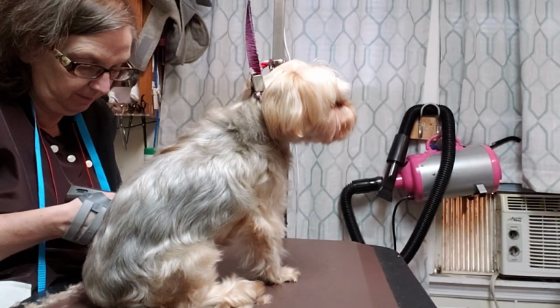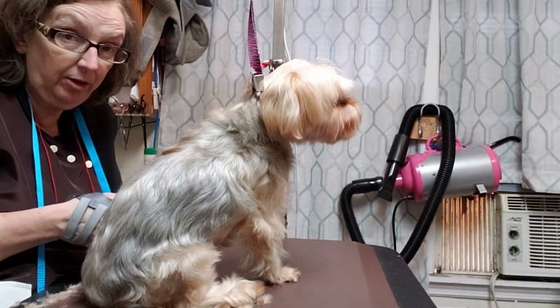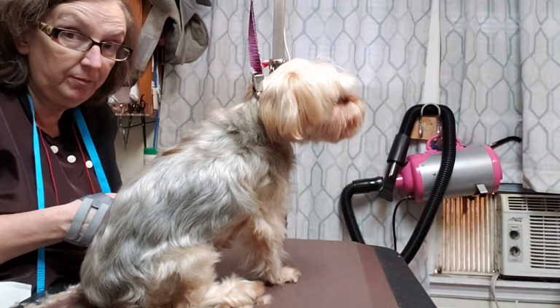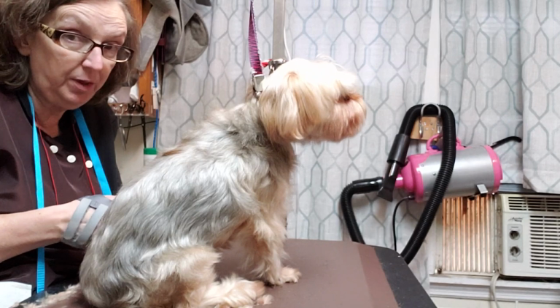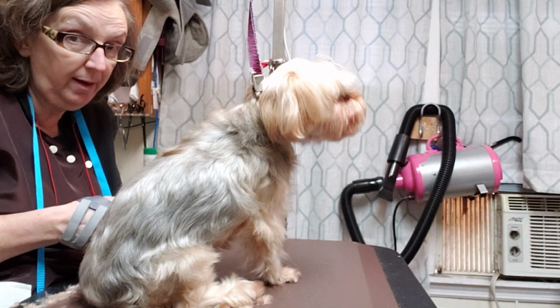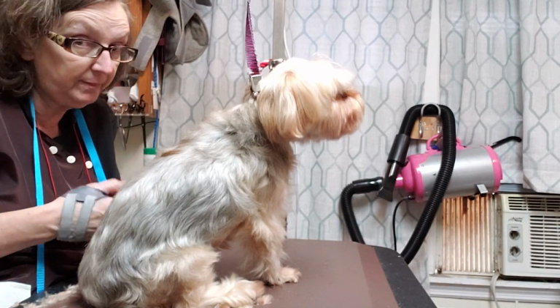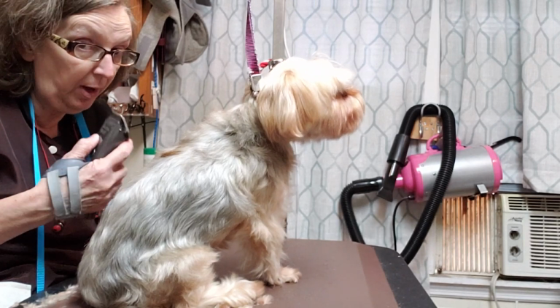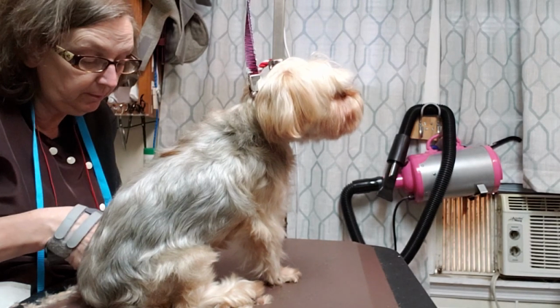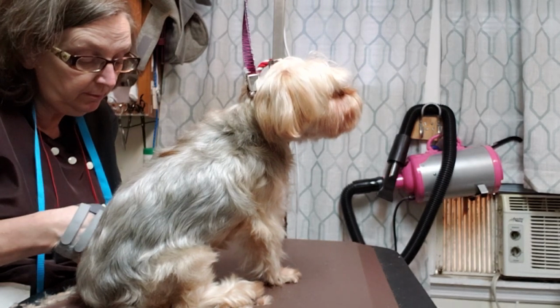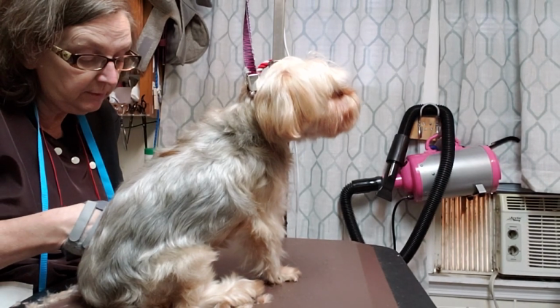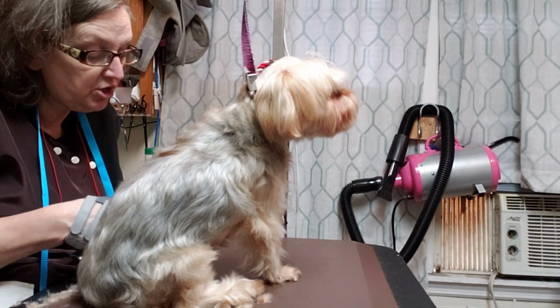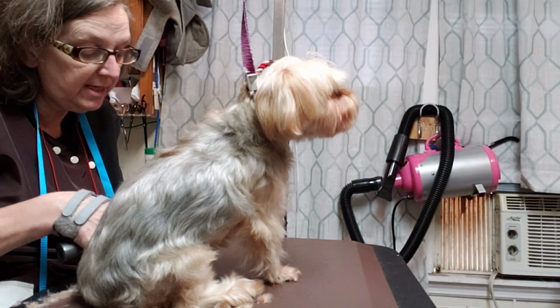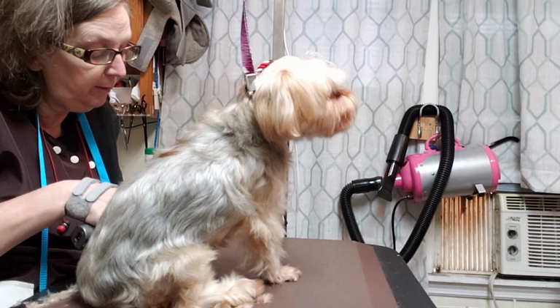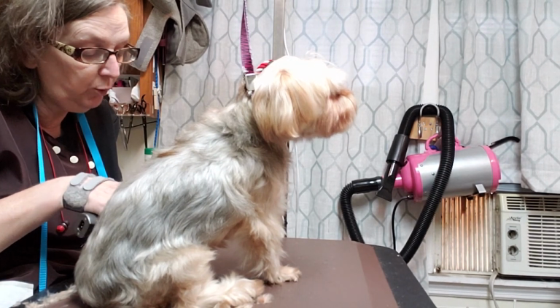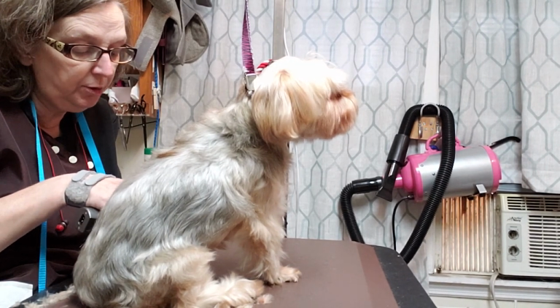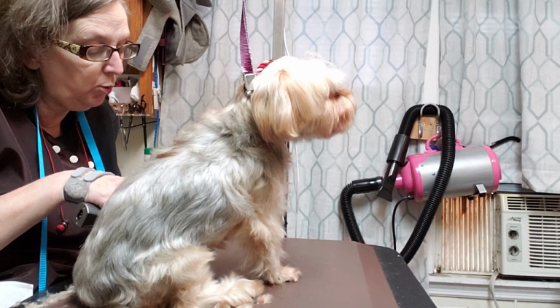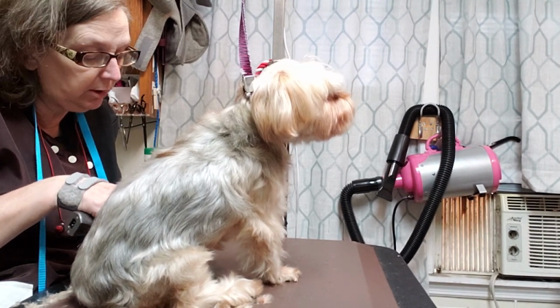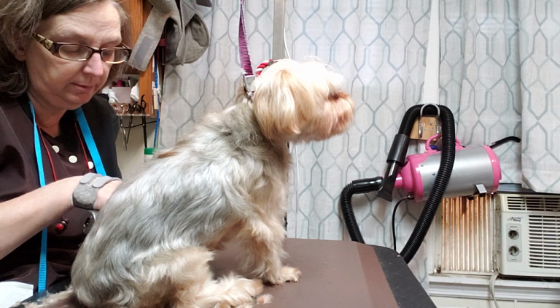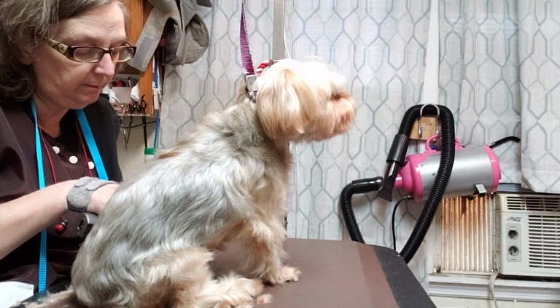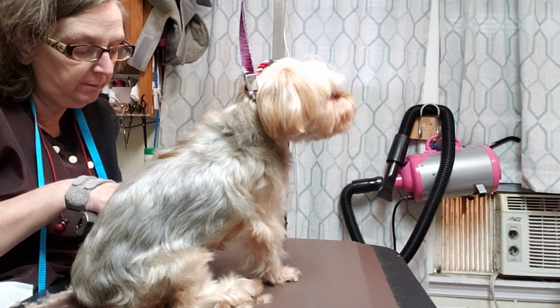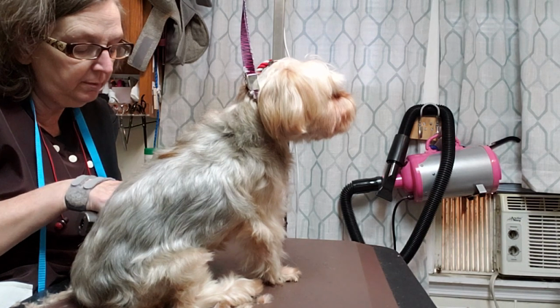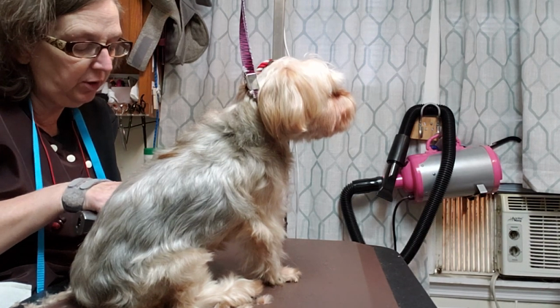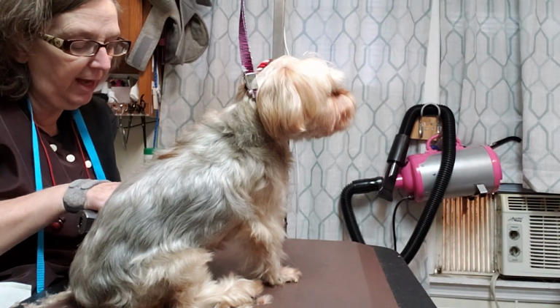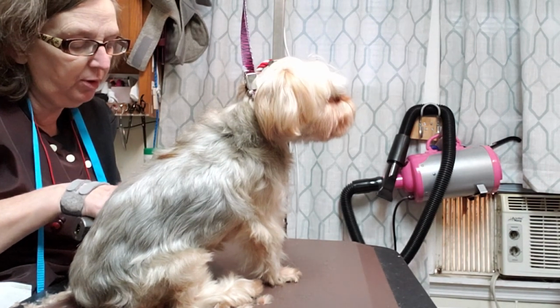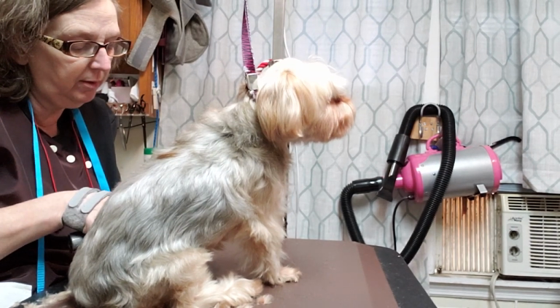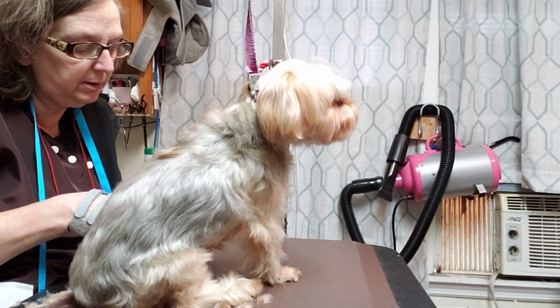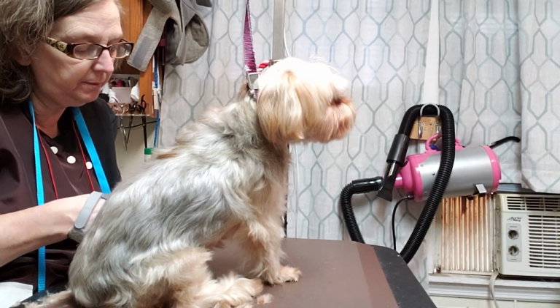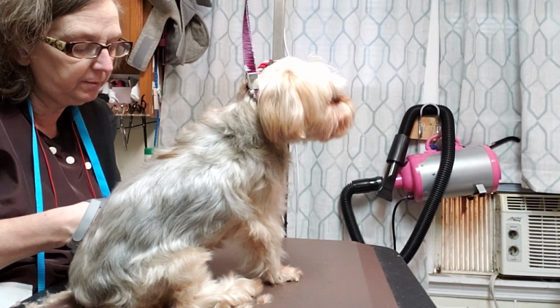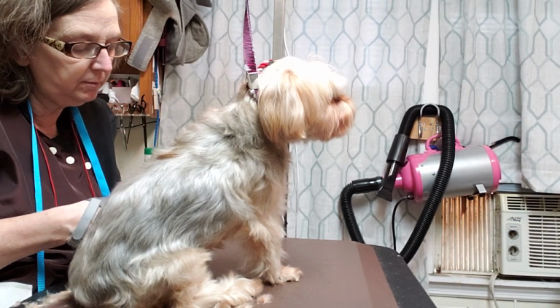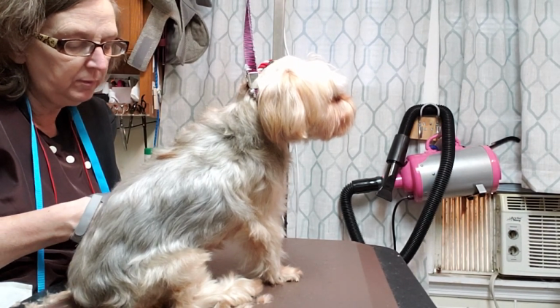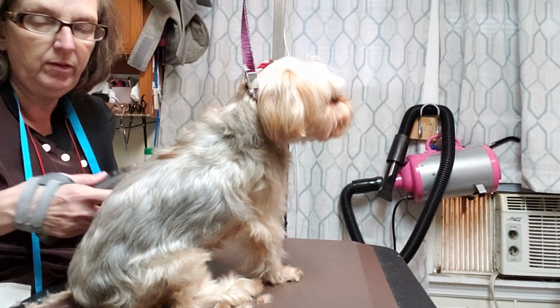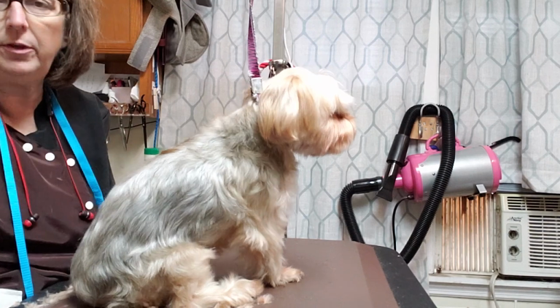I'm telling y'all, if you ever want to come down — especially on a Saturday — we will put you to work. That's right. You can laugh with all of us. We have a lot of fun.